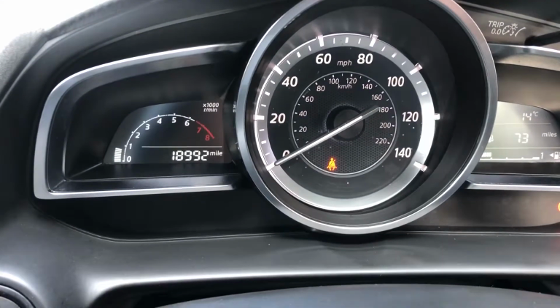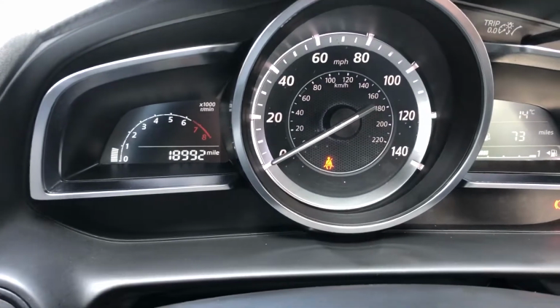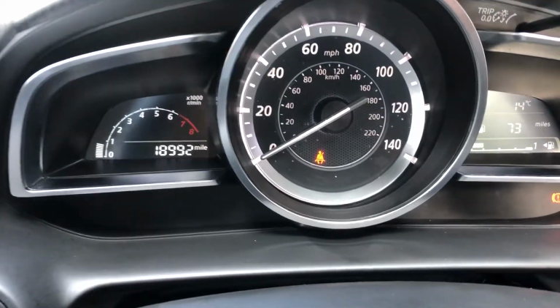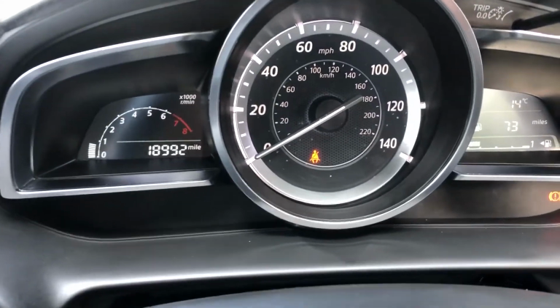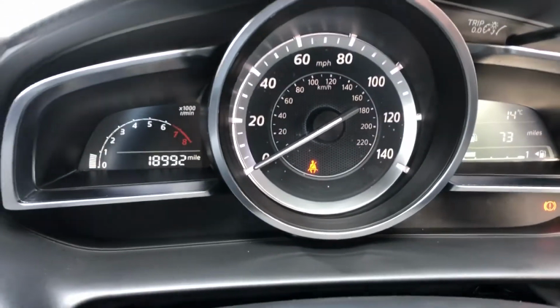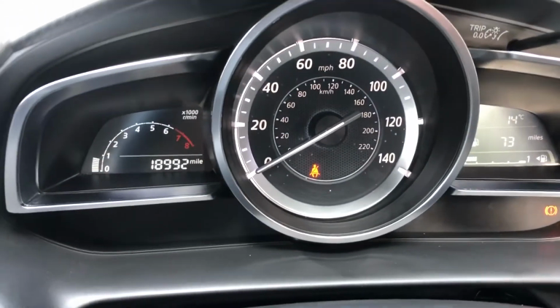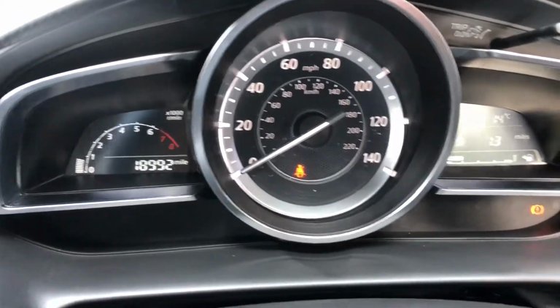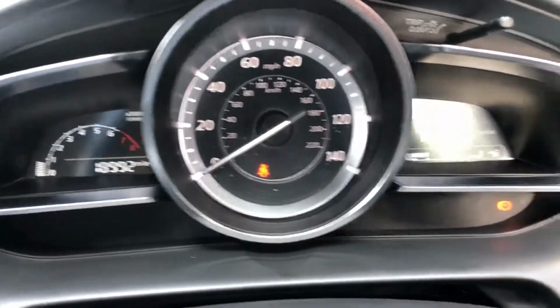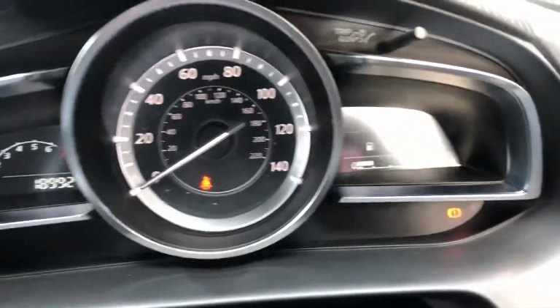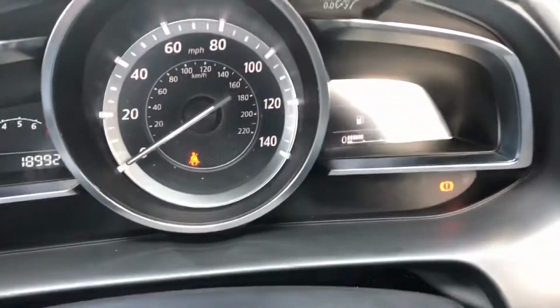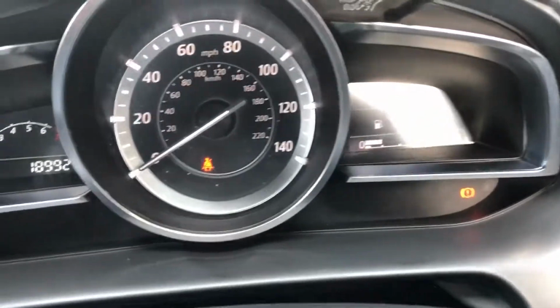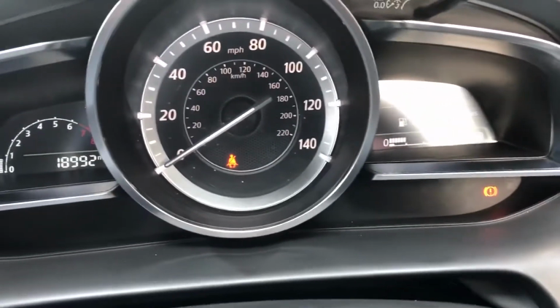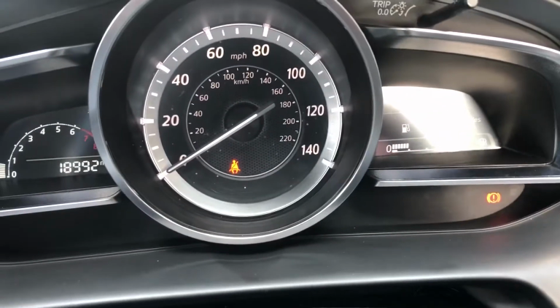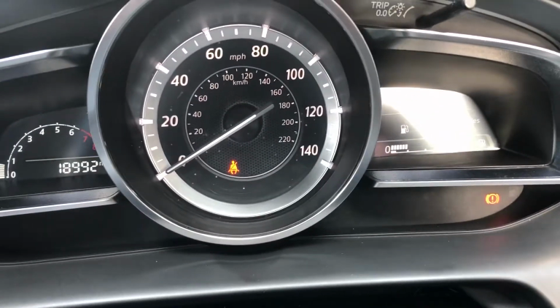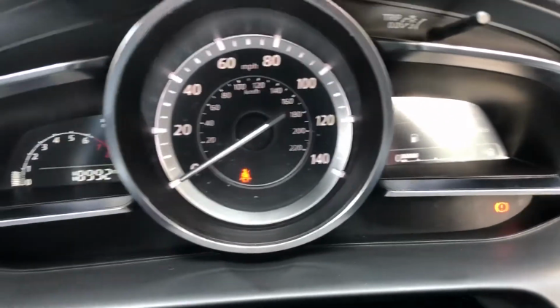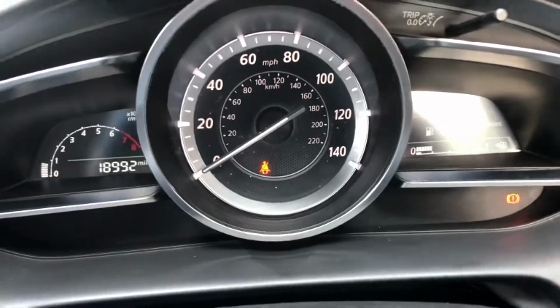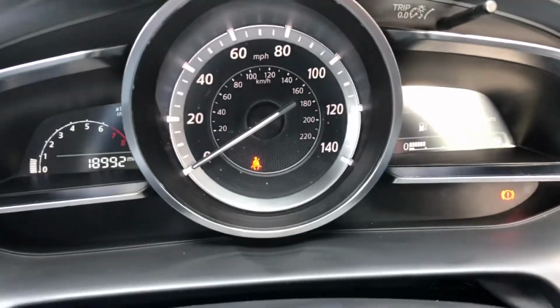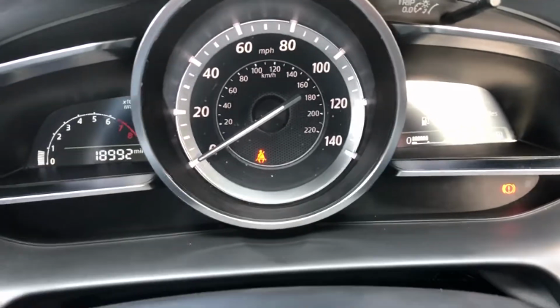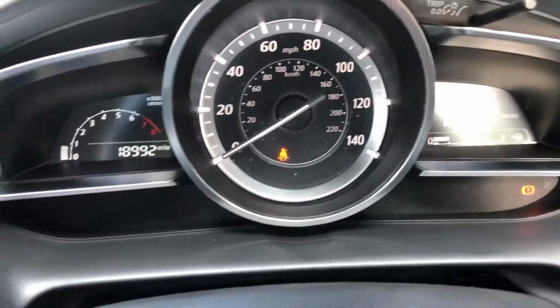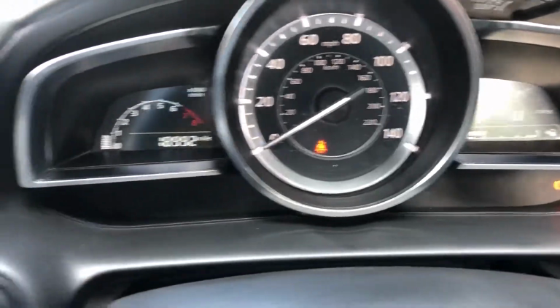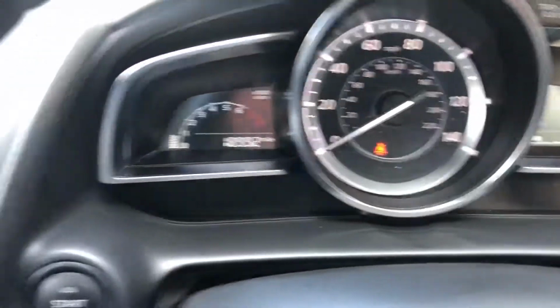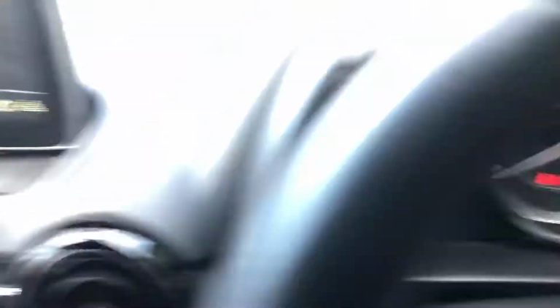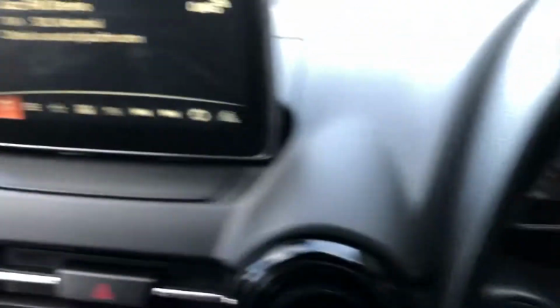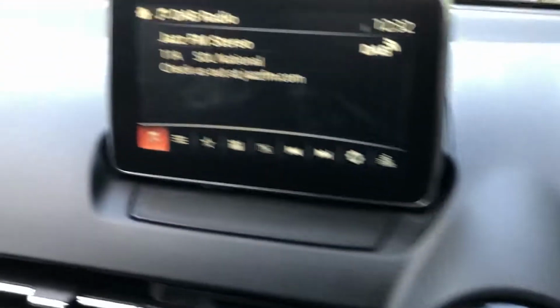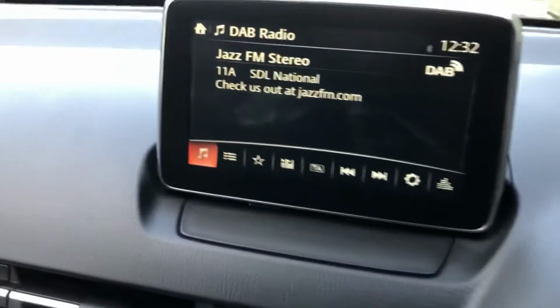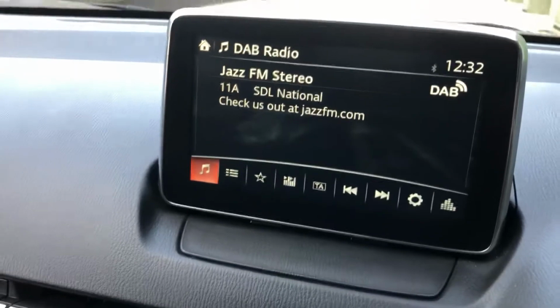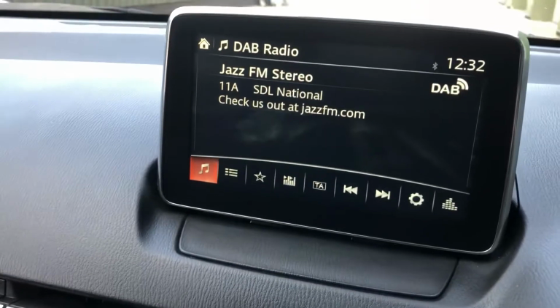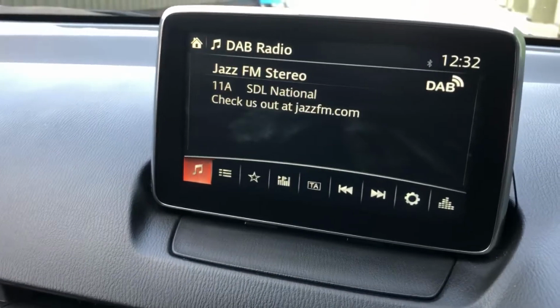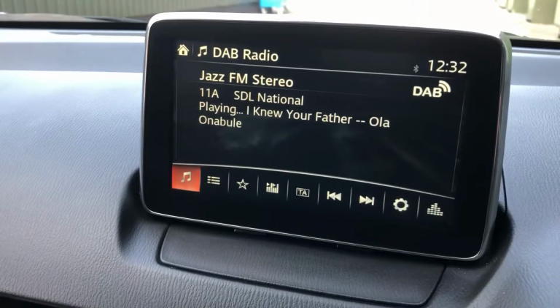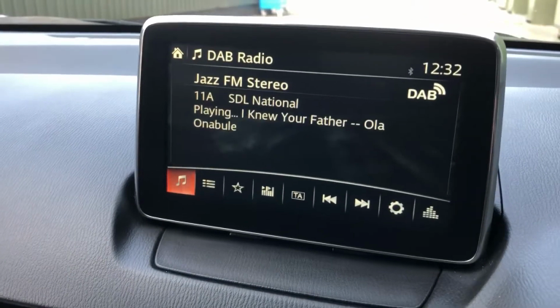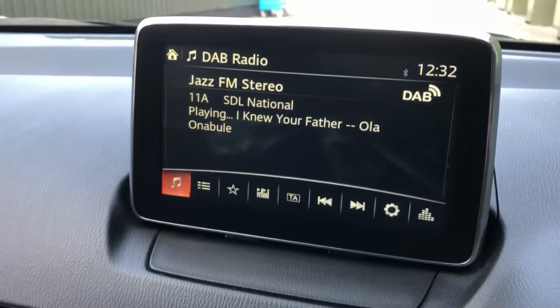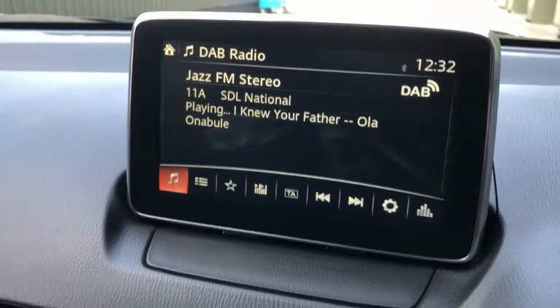Just short of 19,000 miles, full service history with the car. It's got the DAB radio.